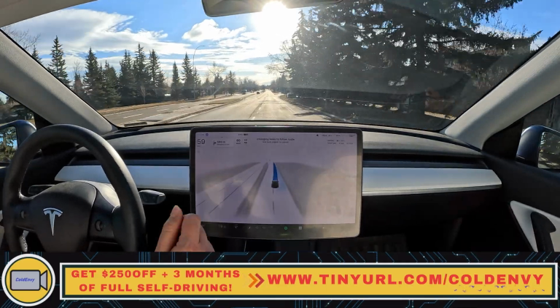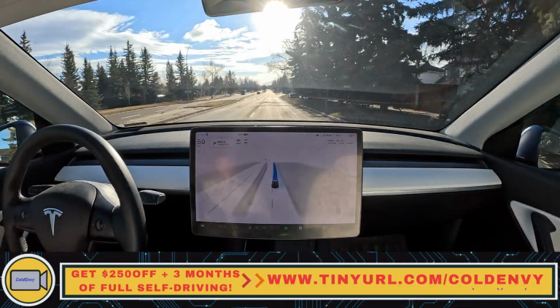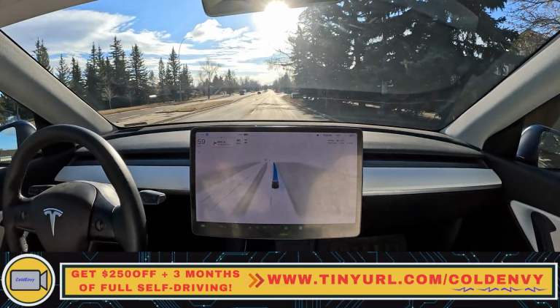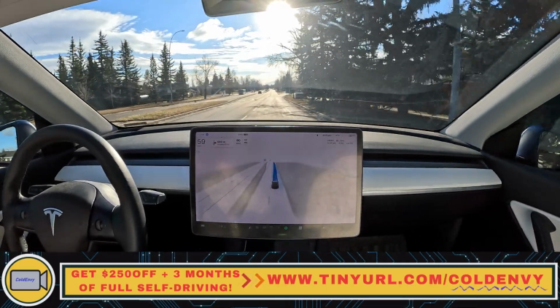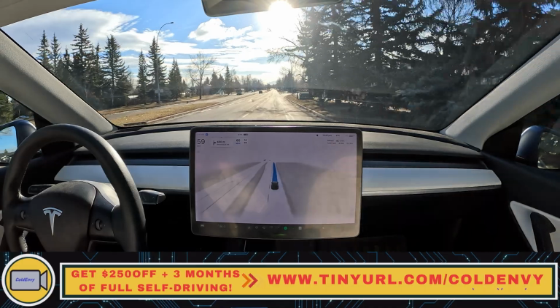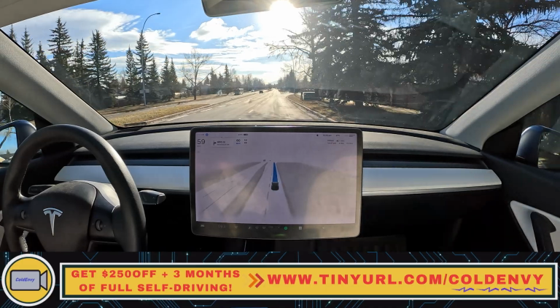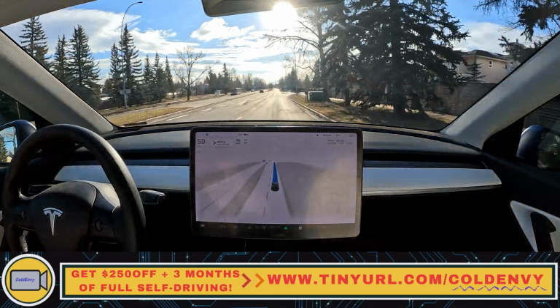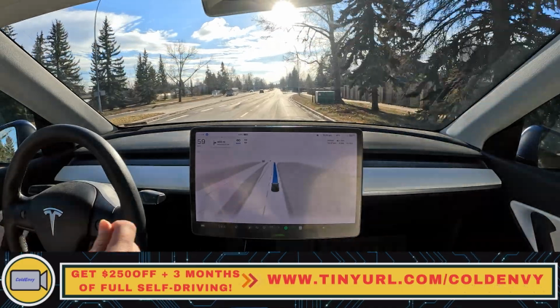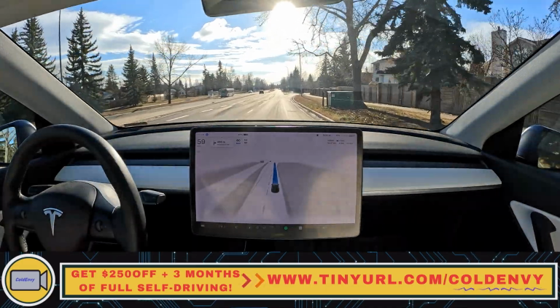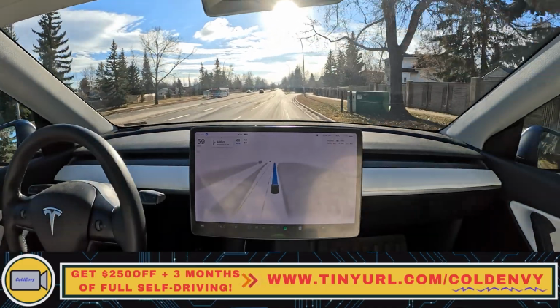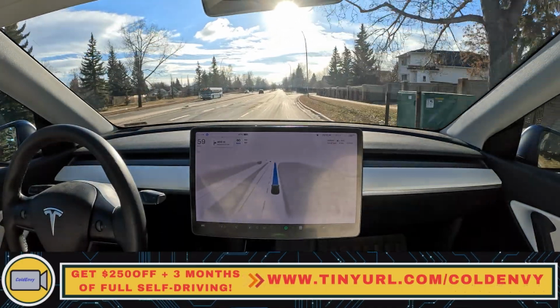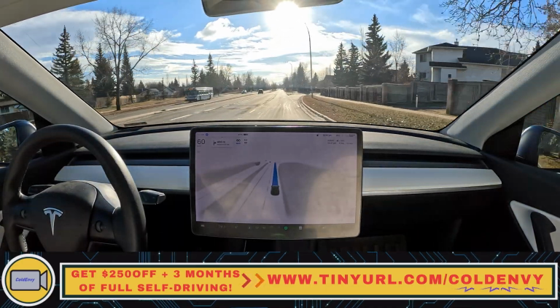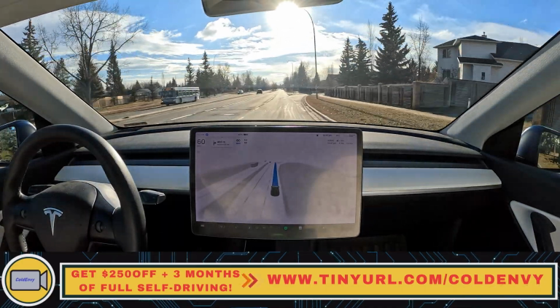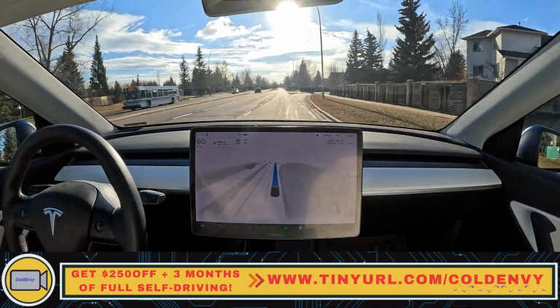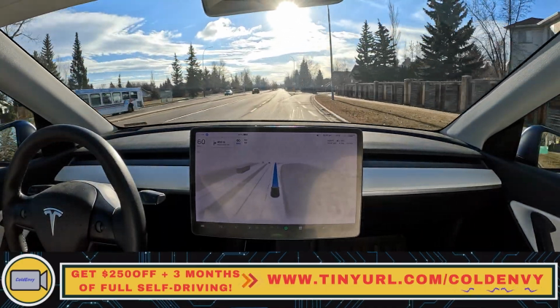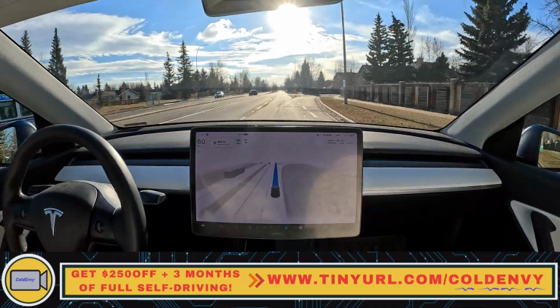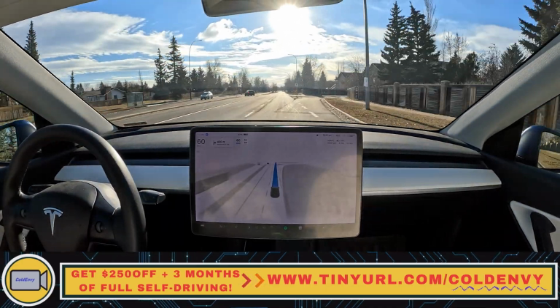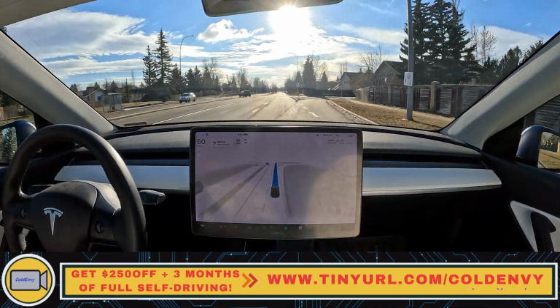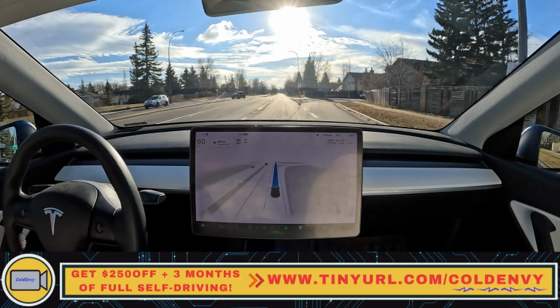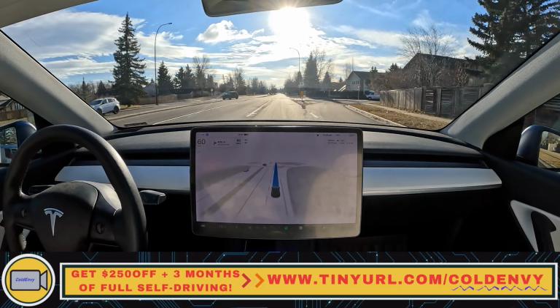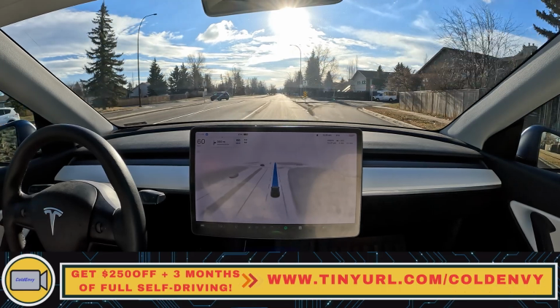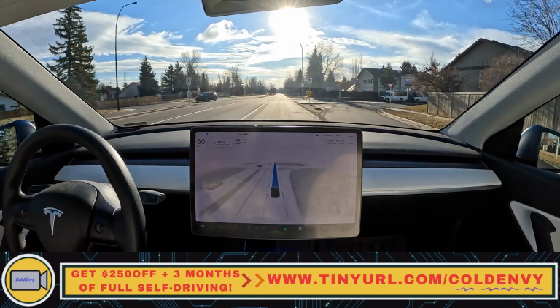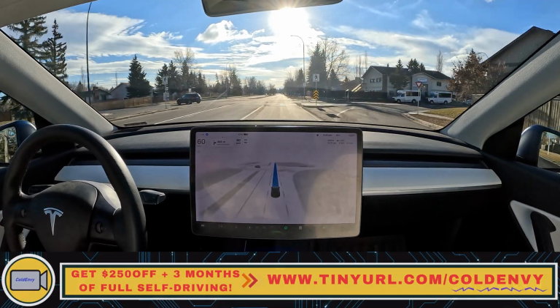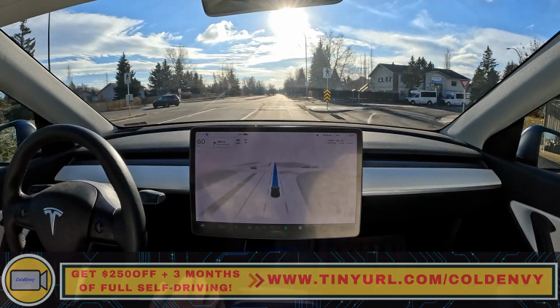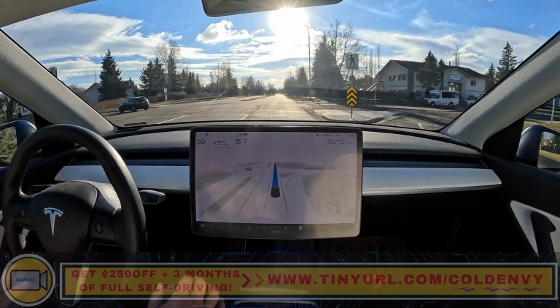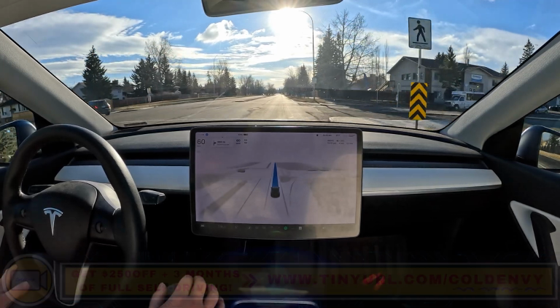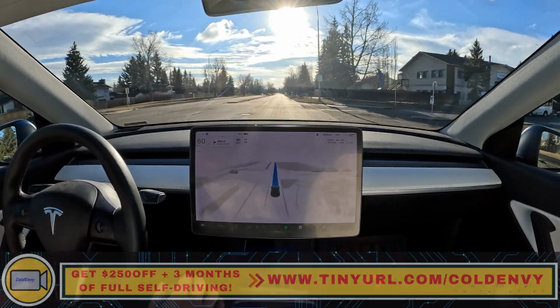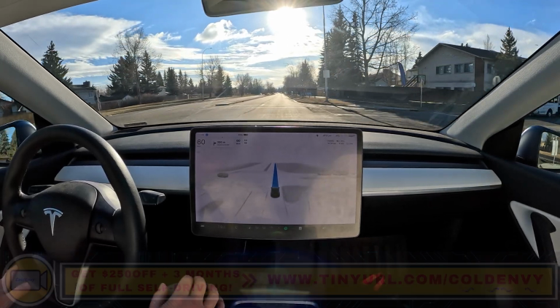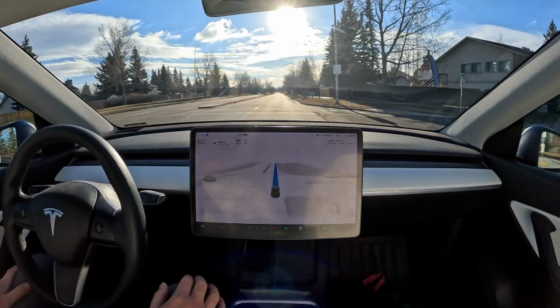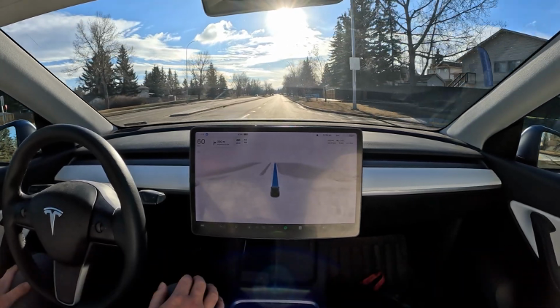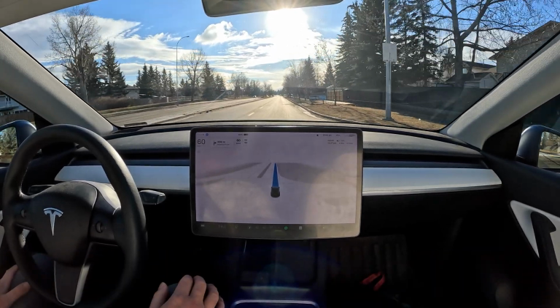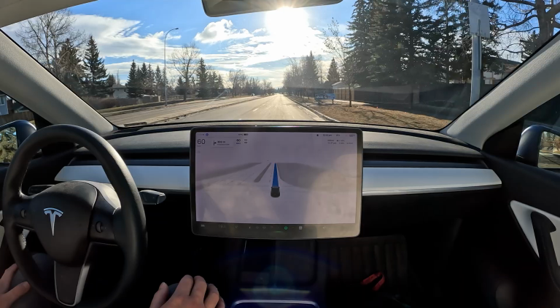It does see the 60 km/h speed sign and then speeds up to it. The issue is that this road is 60 right from the beginning of that turn, but FSD drives at 50 until it actually sees the sign and only then speeds up to 60.